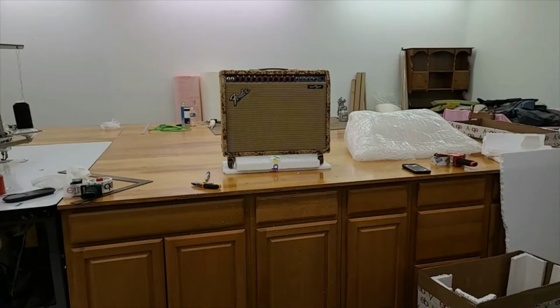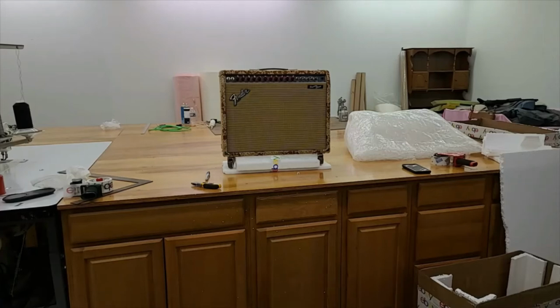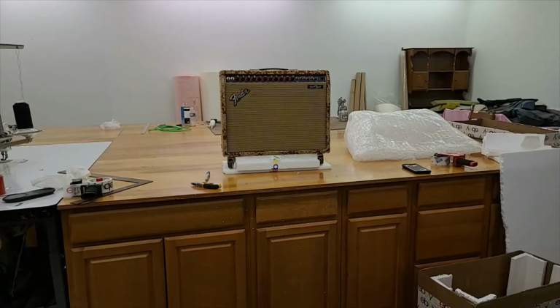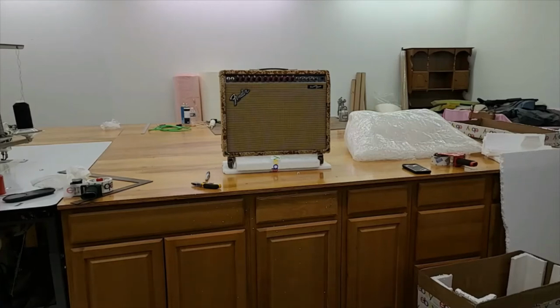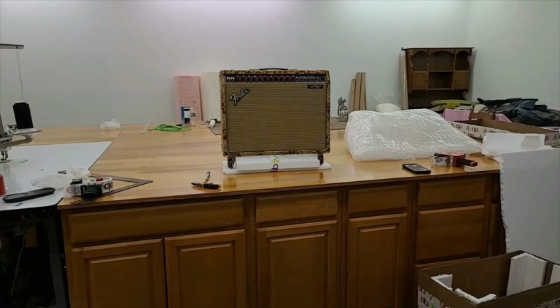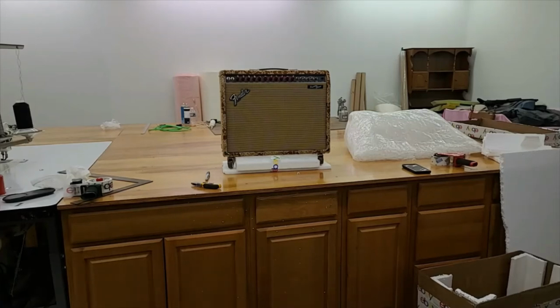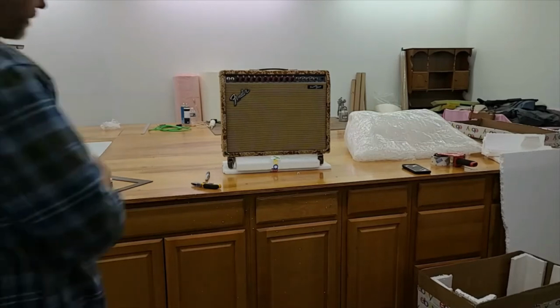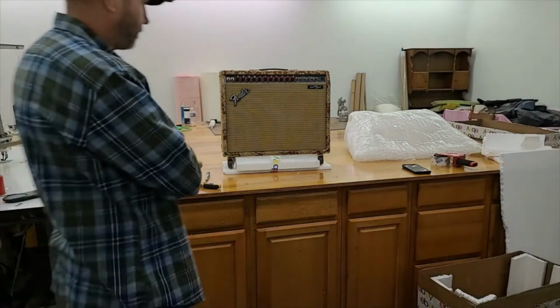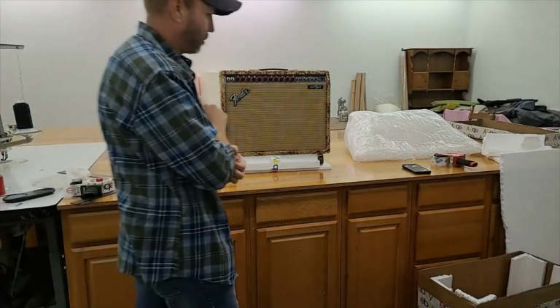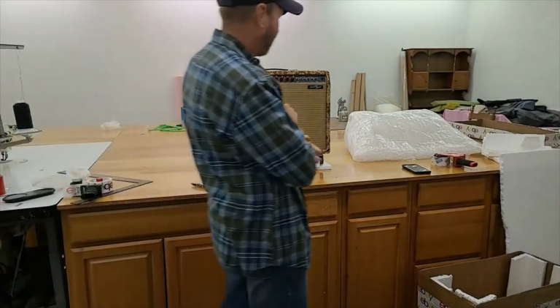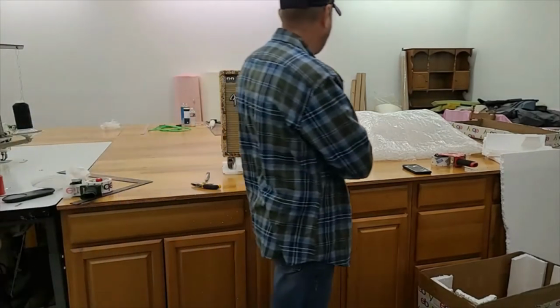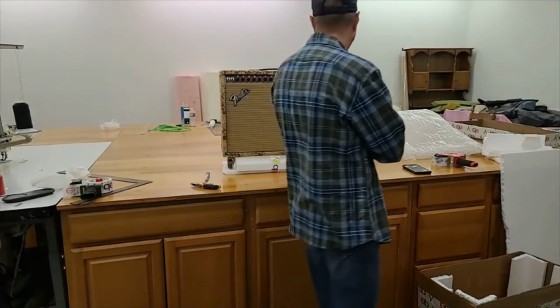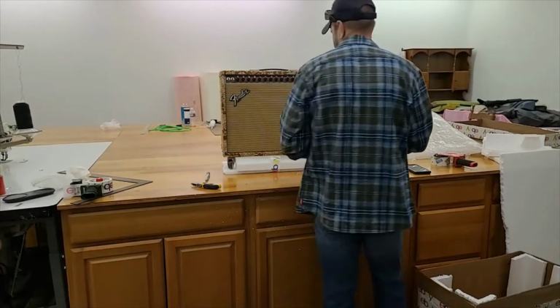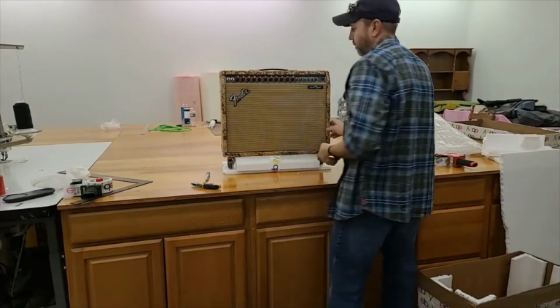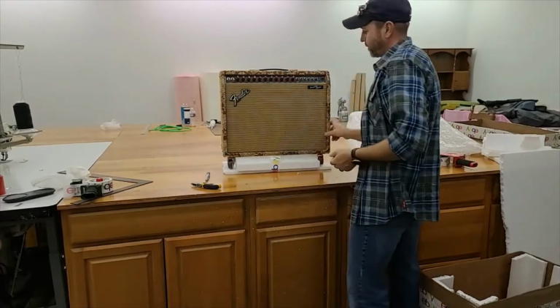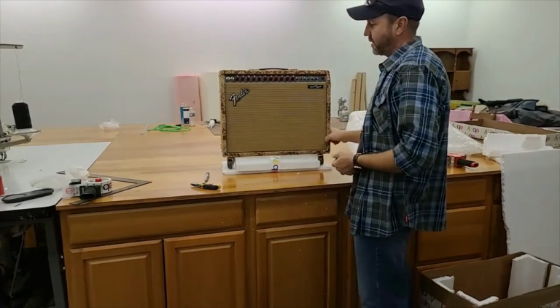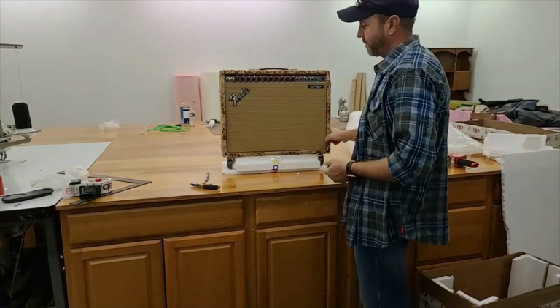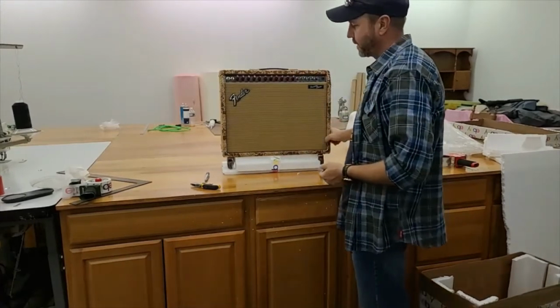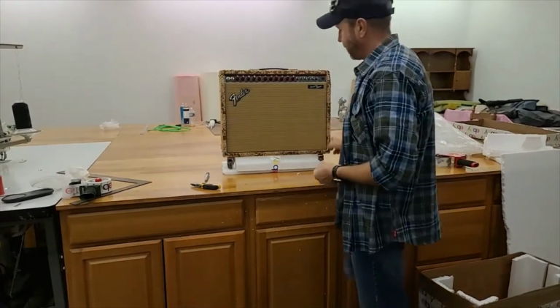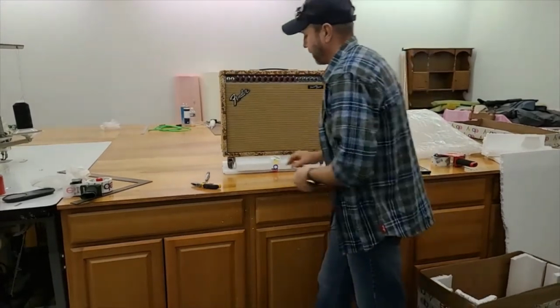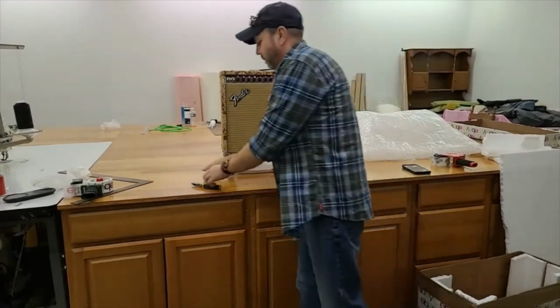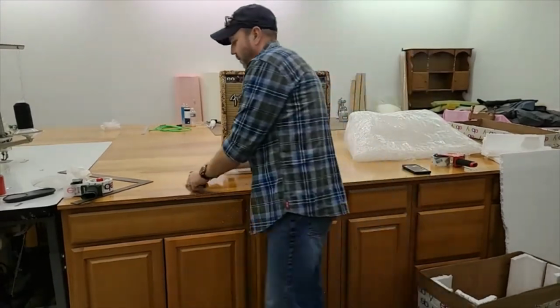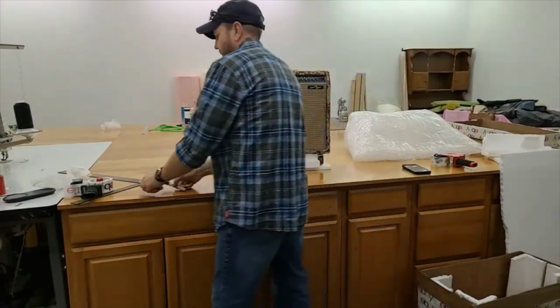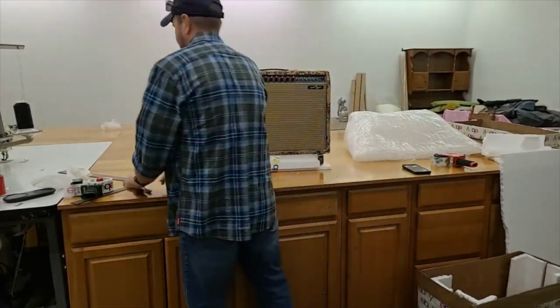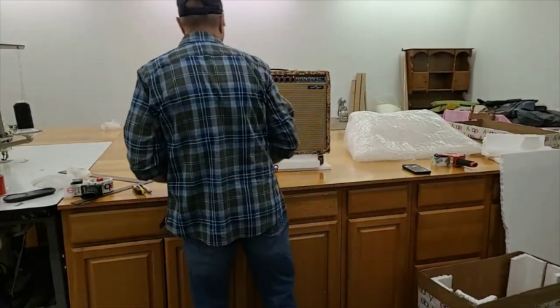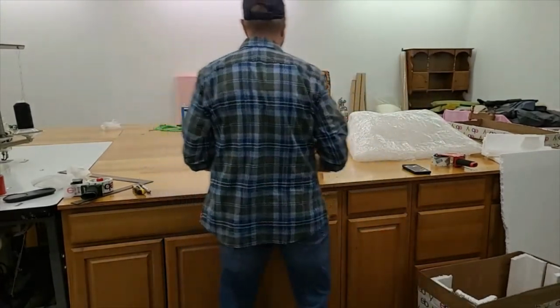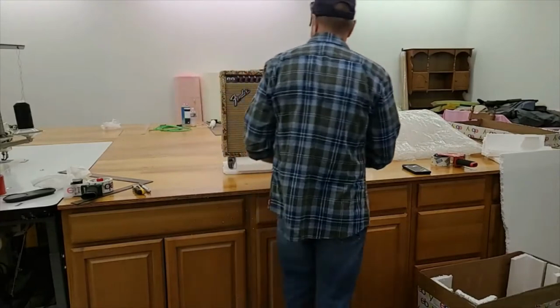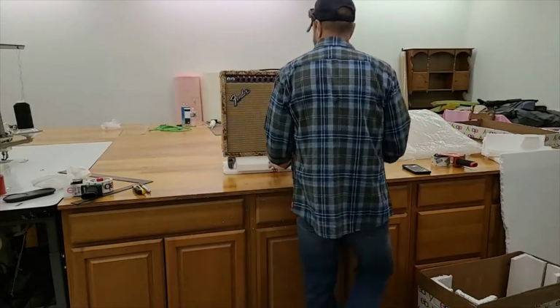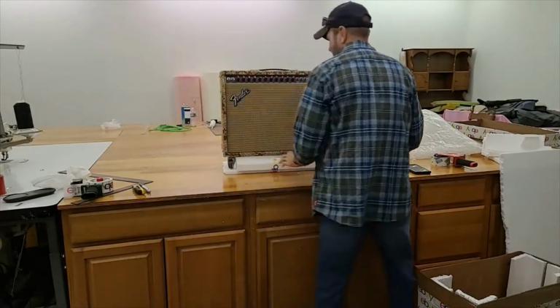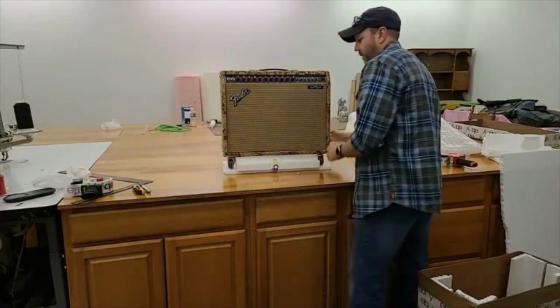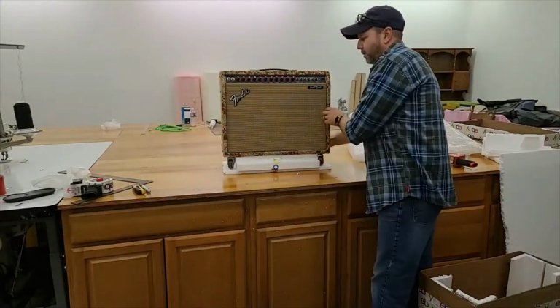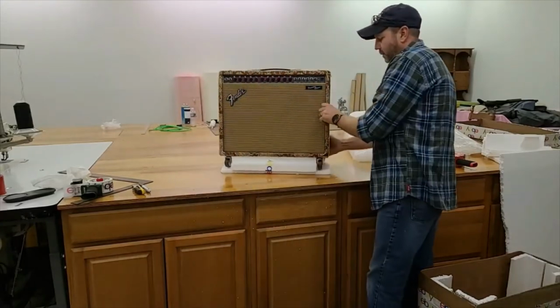Good afternoon, welcome back. We're going to do this boxing video of the Princeton Chorus two by ten. It's going somewhere down south — I'm not sure, I have to look again, but anyways.